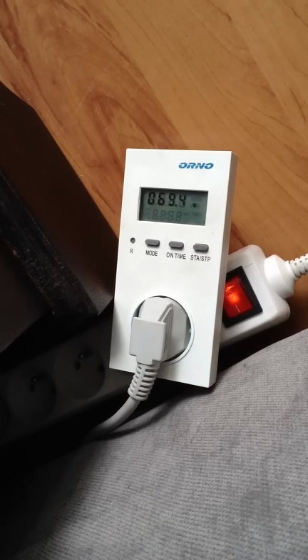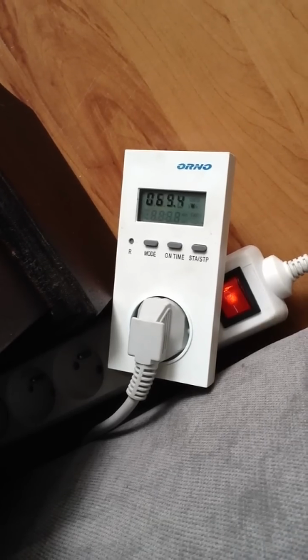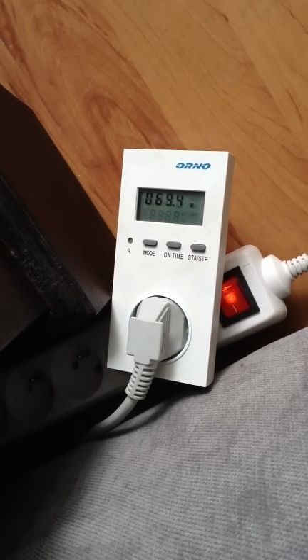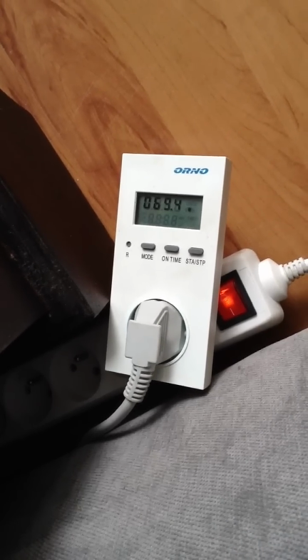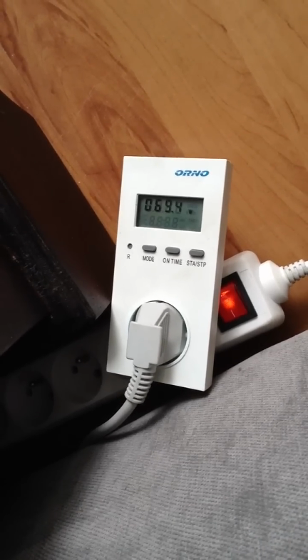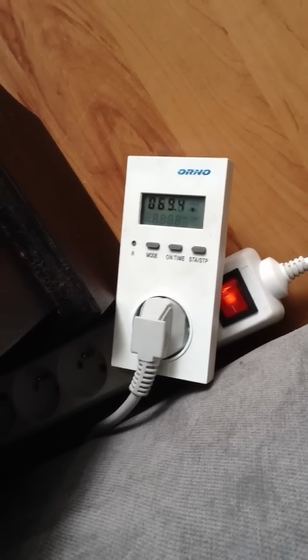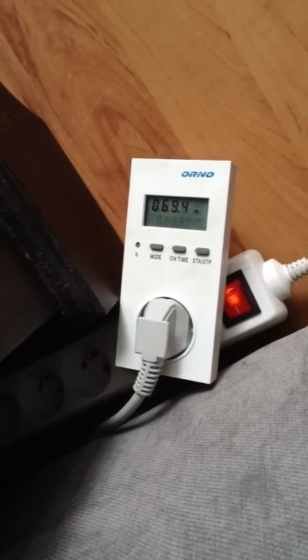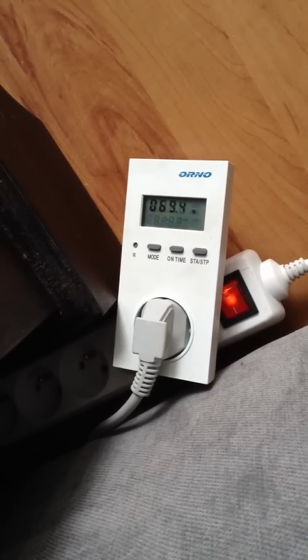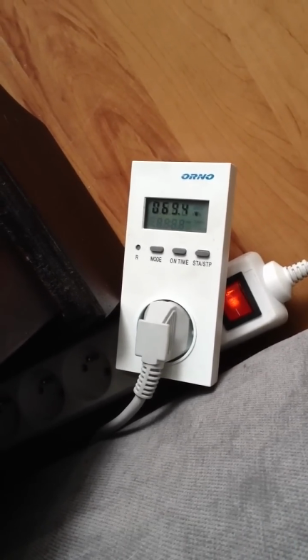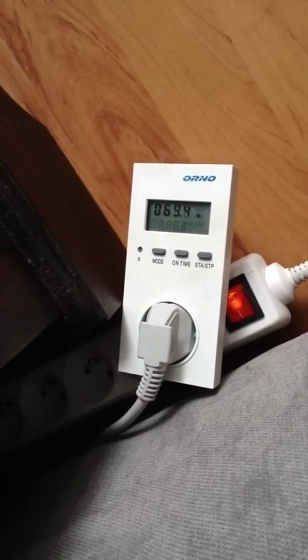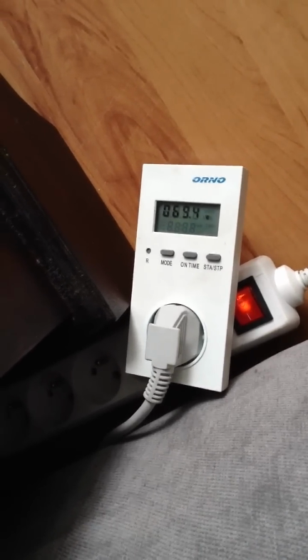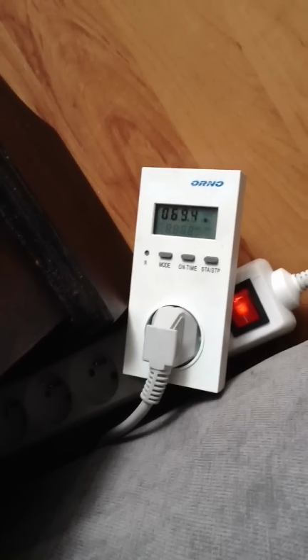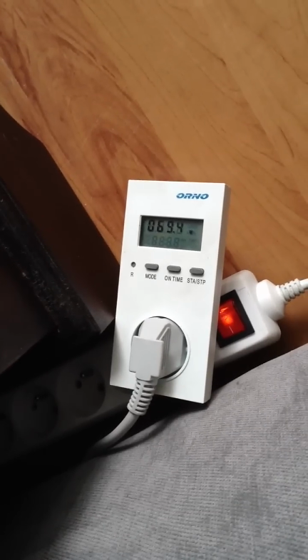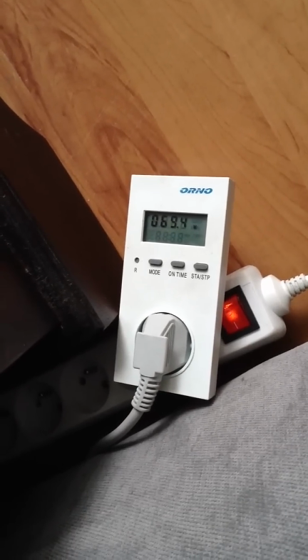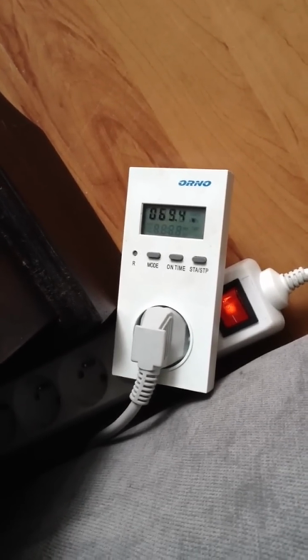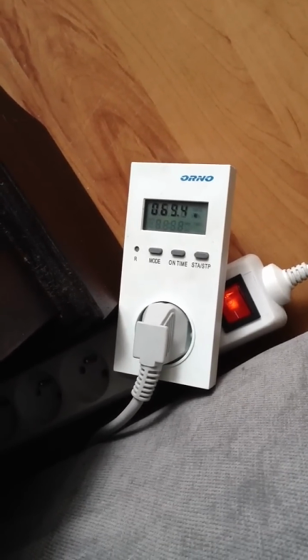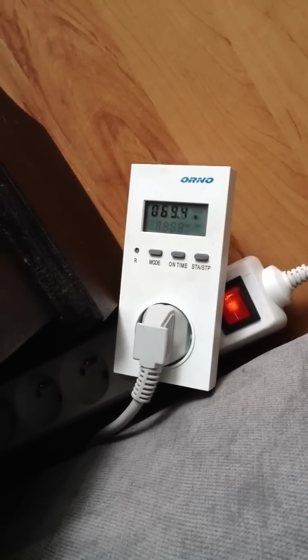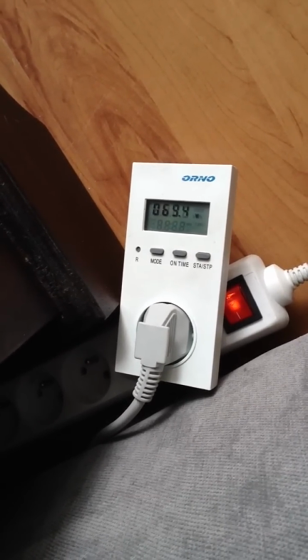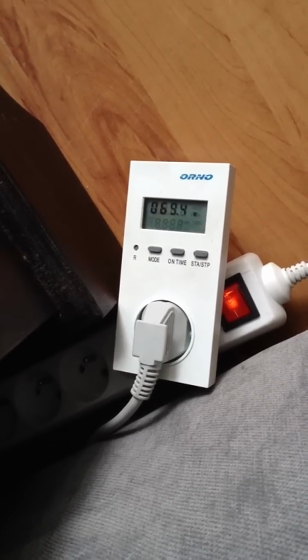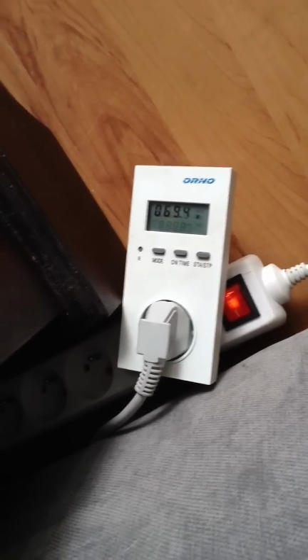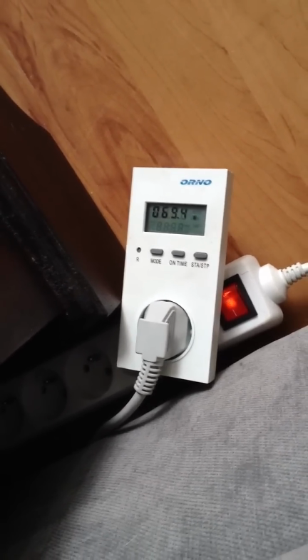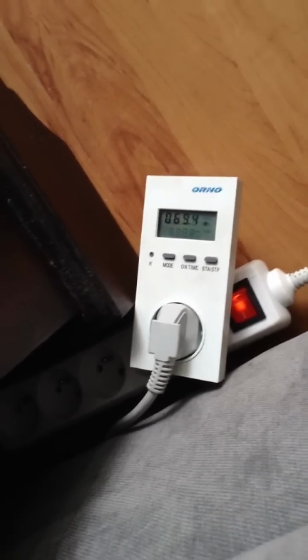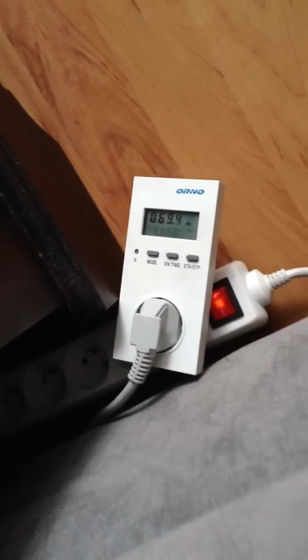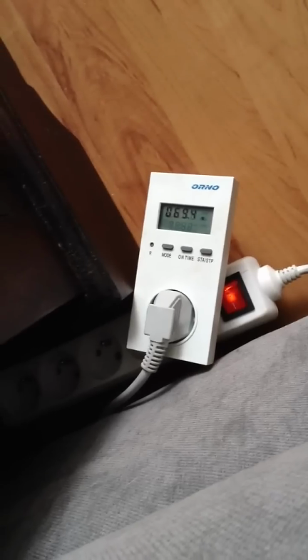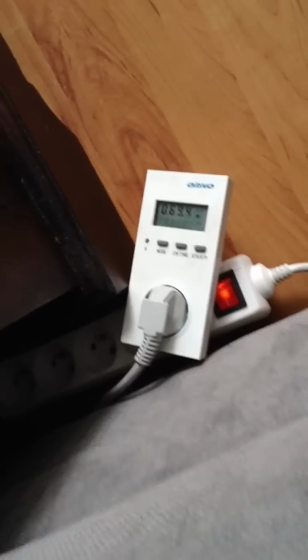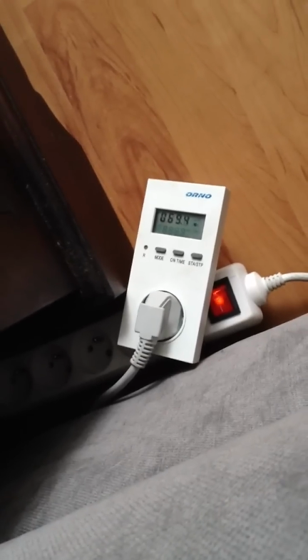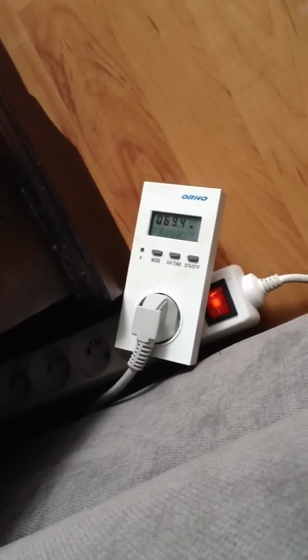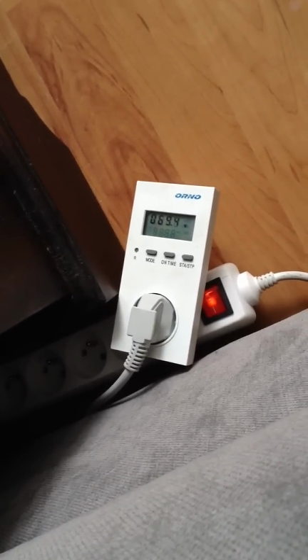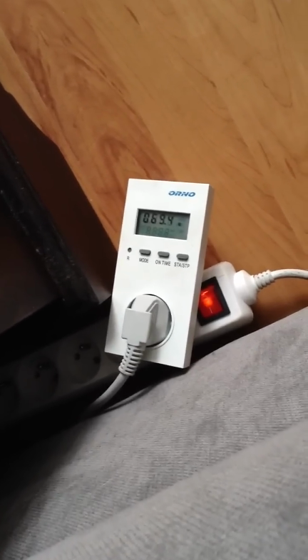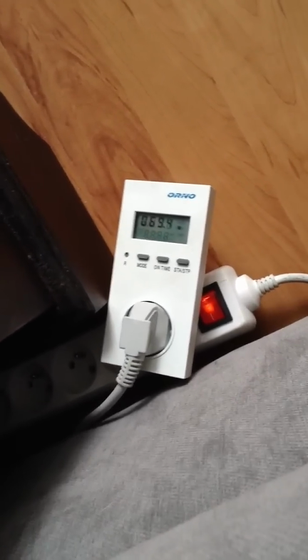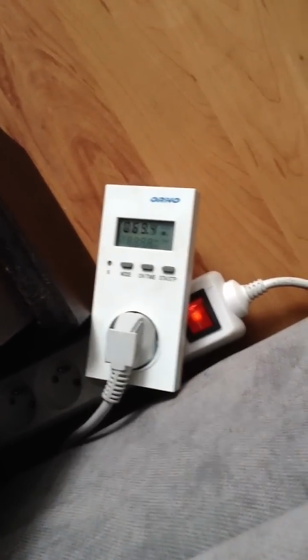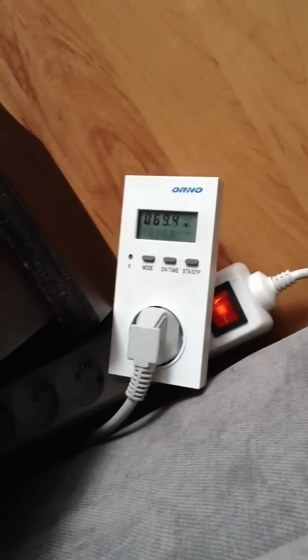Hi guys, I'm Jacek, recording from Poland. What I would like to answer today is: does it make sense to unplug your chargers when you are not charging the device itself?